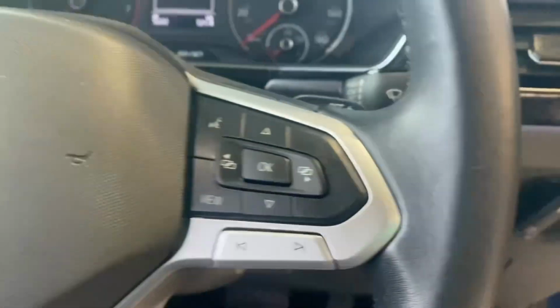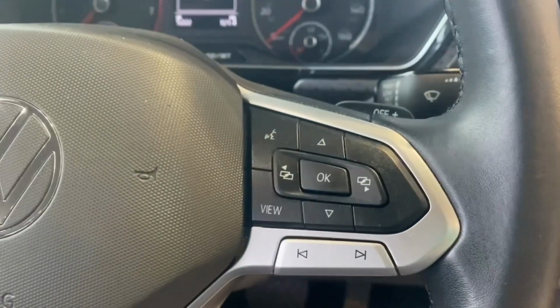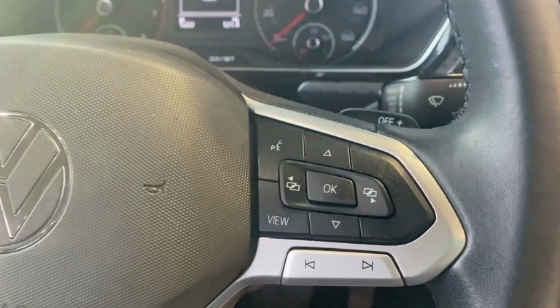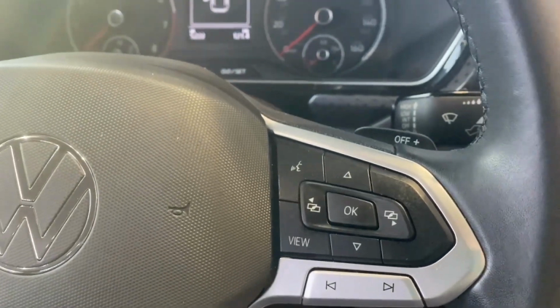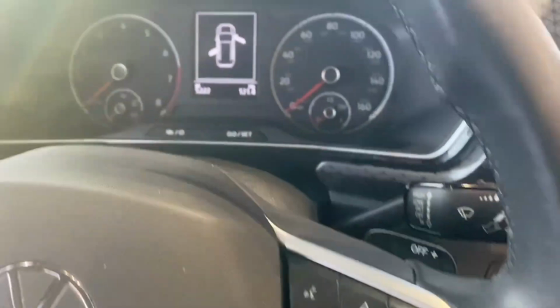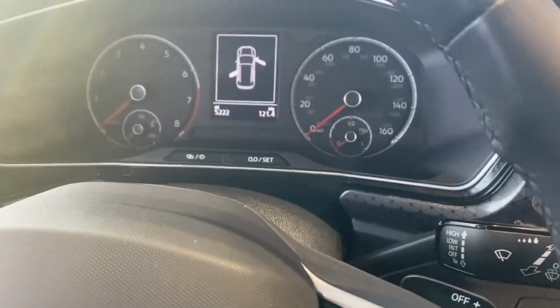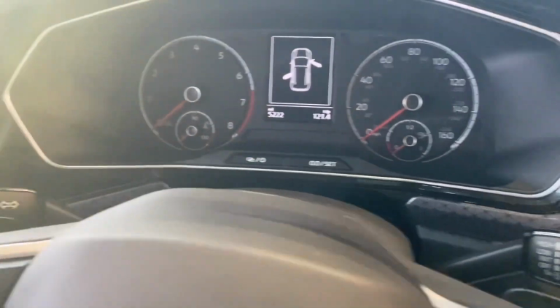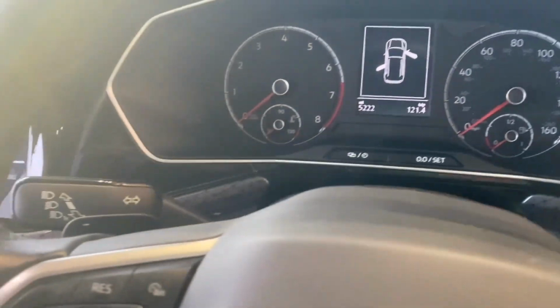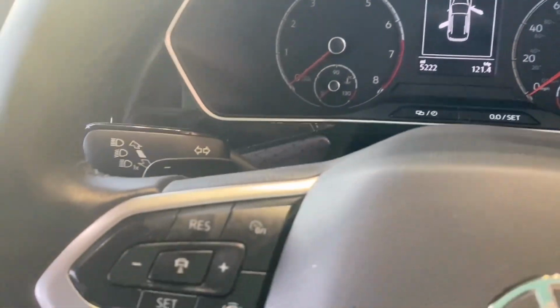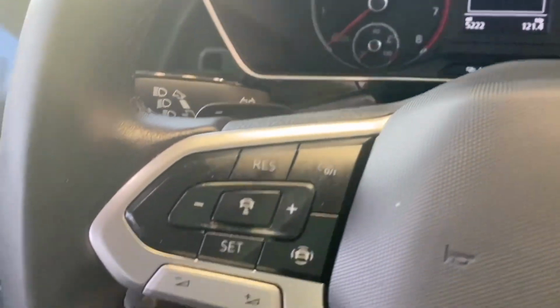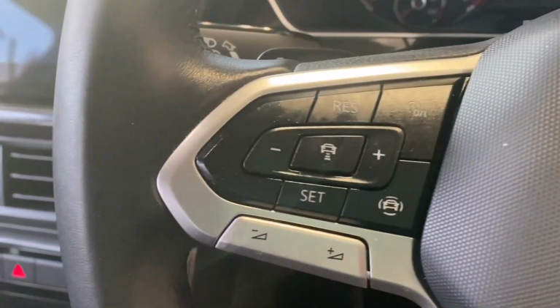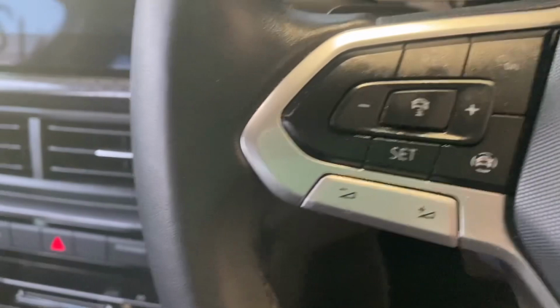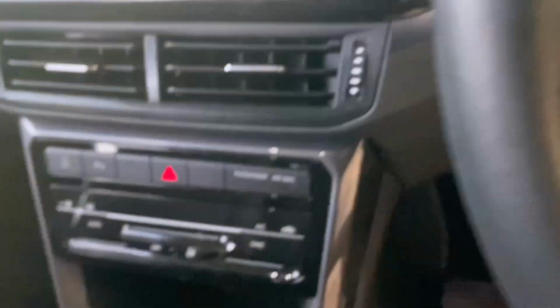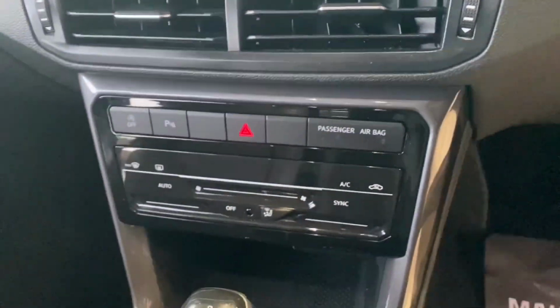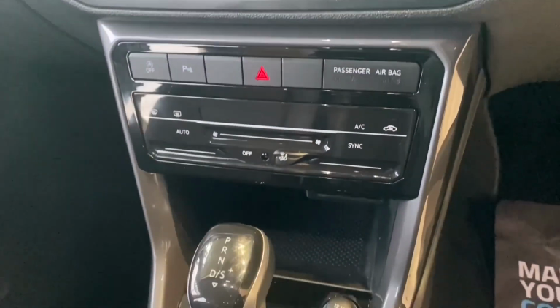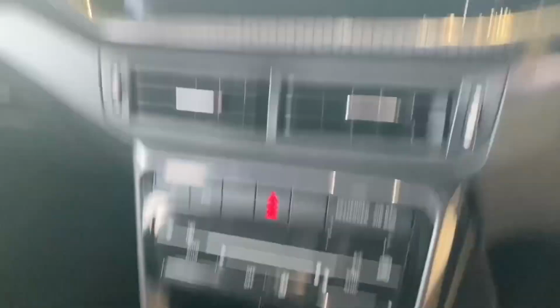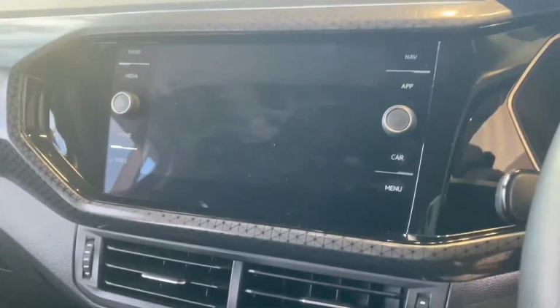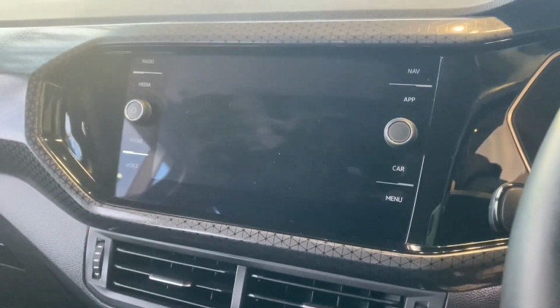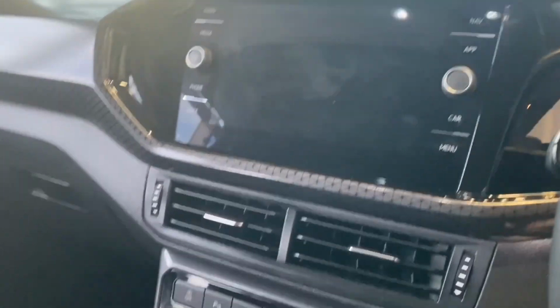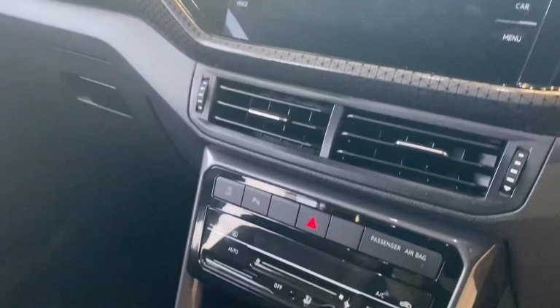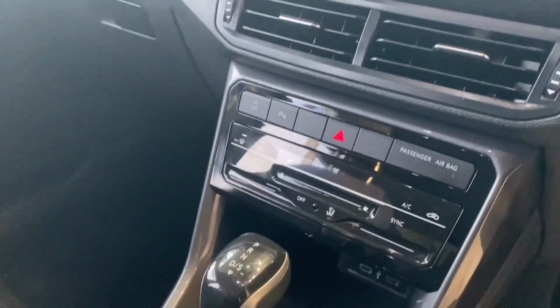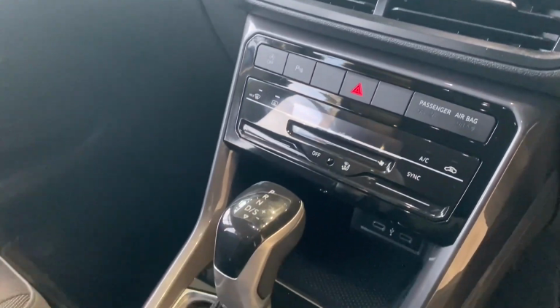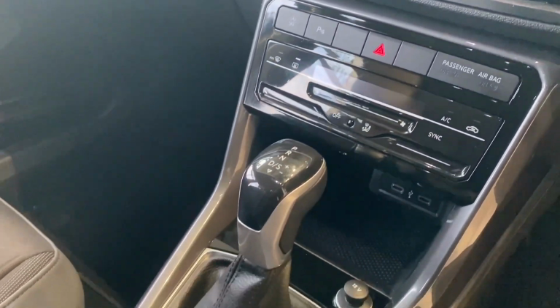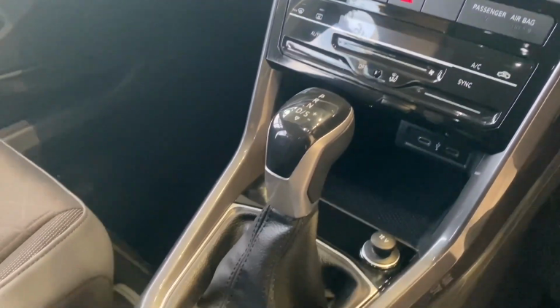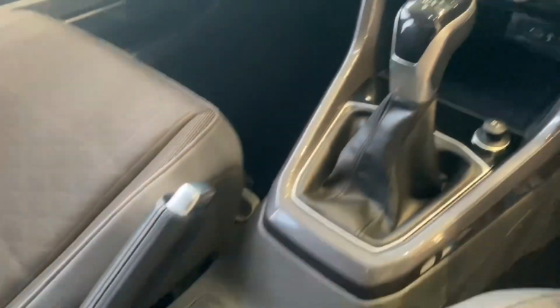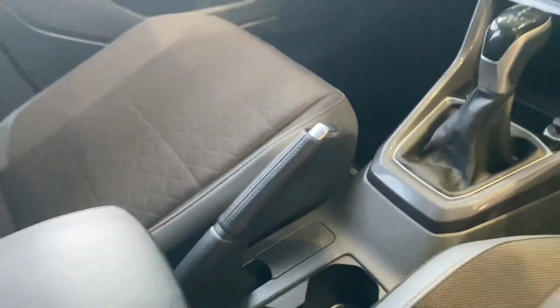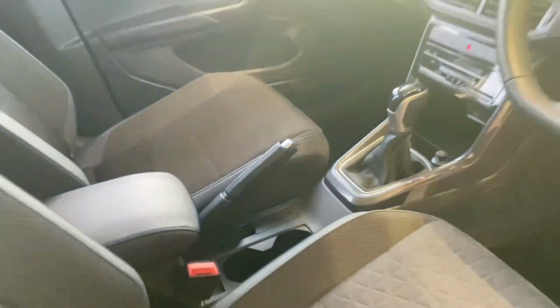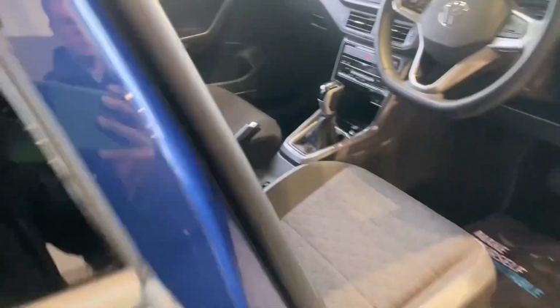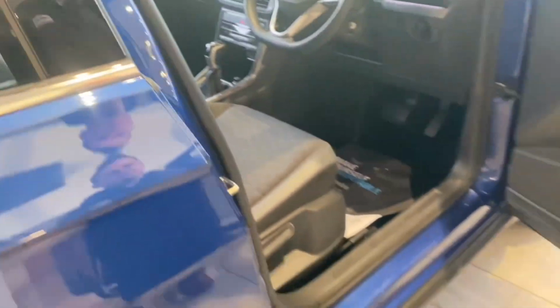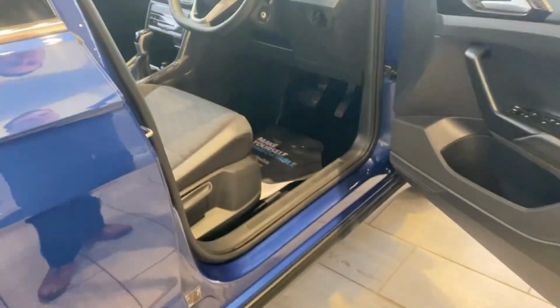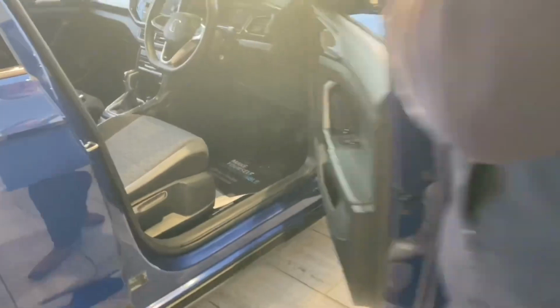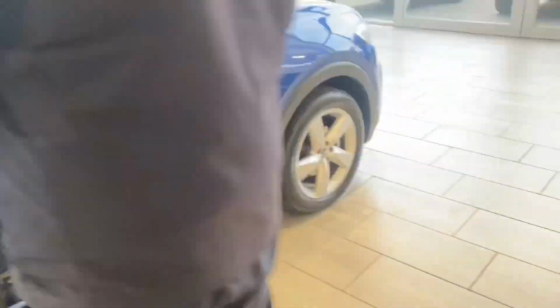Only just over 5,000 miles on the clock. You get cruise control with a speed limiter, and all your audio and phone controls too. It's got sat nav, DAB radio, Bluetooth for your phone, and you get Apple CarPlay and Android Auto as well for your apps, maps and music.